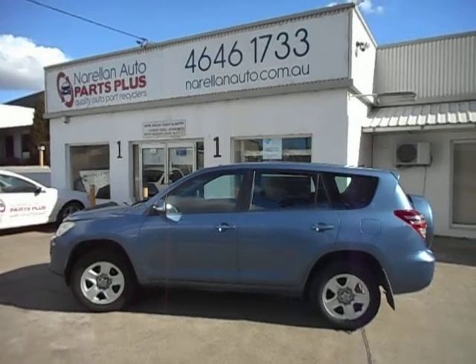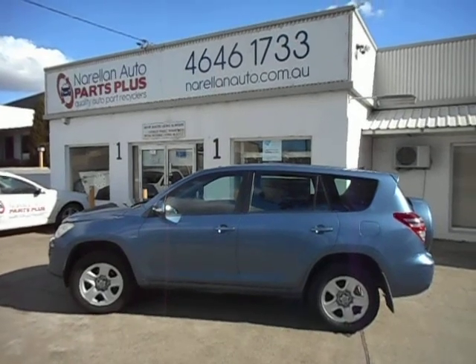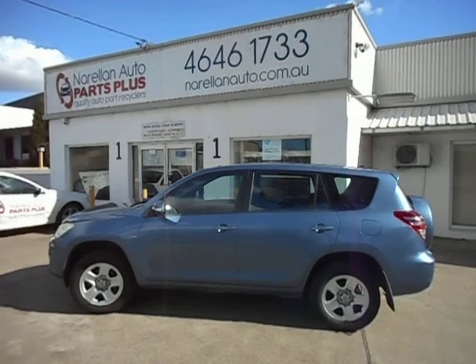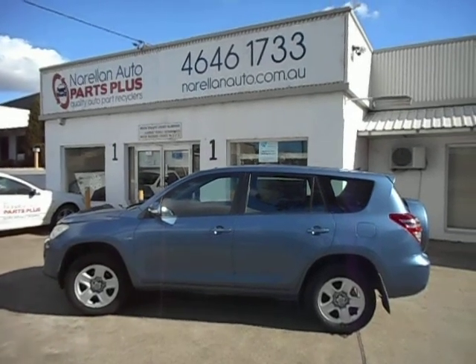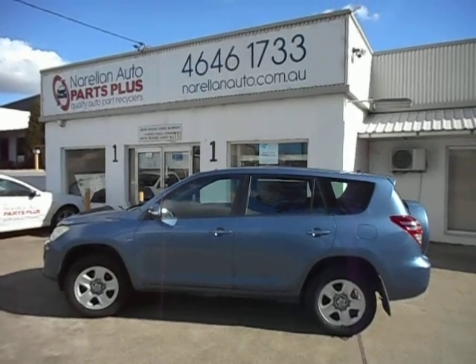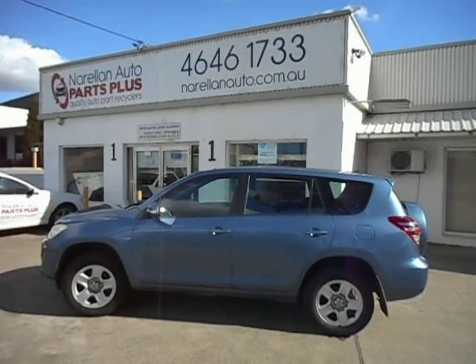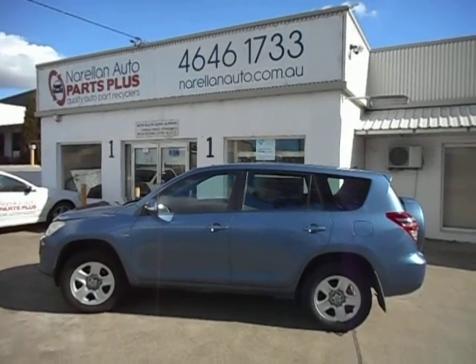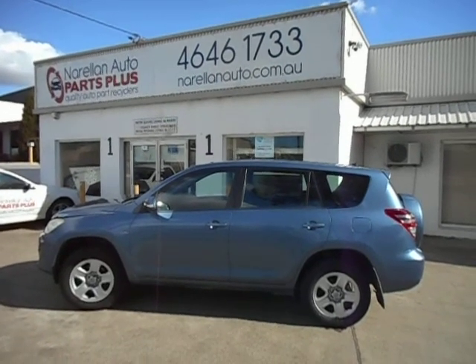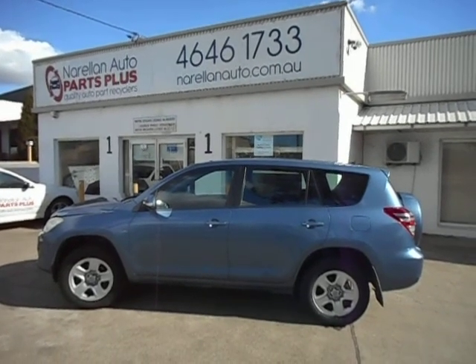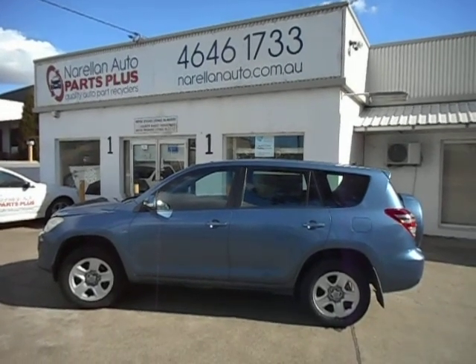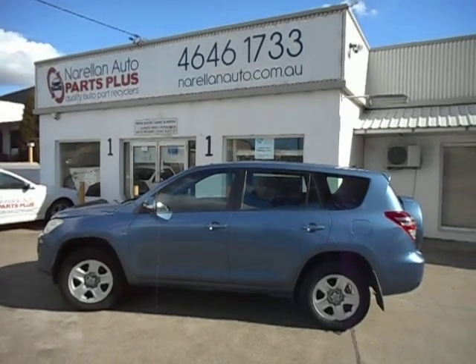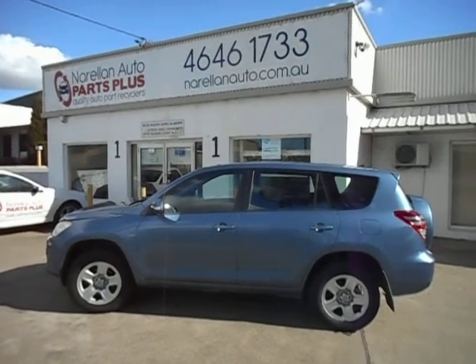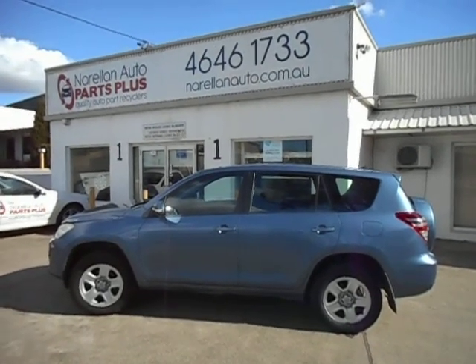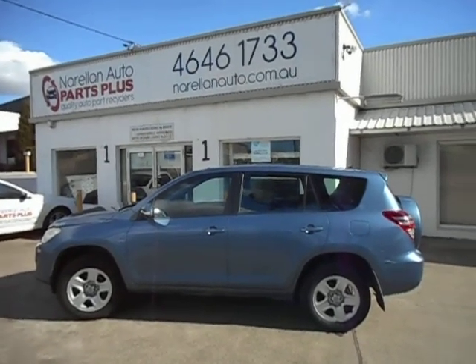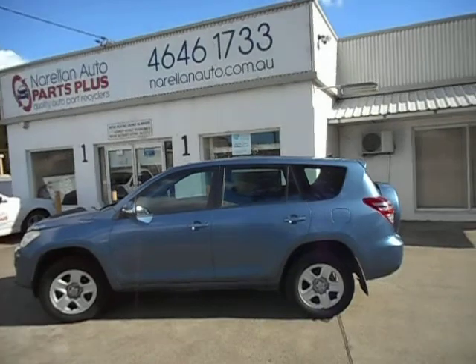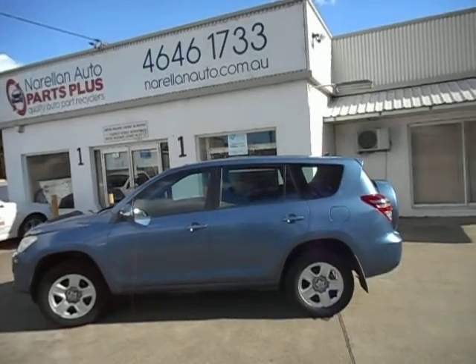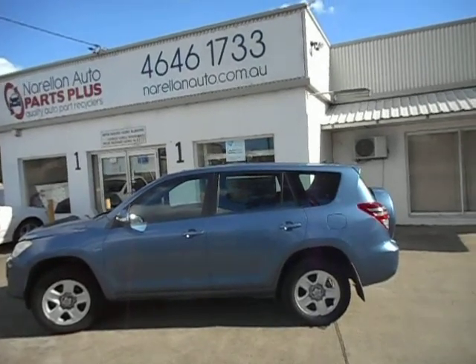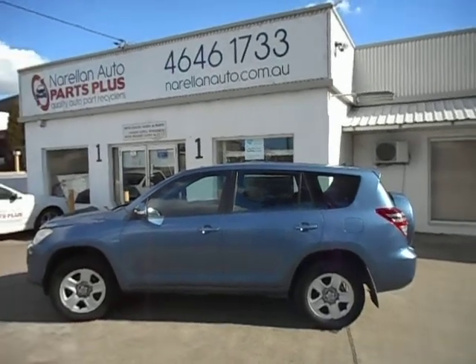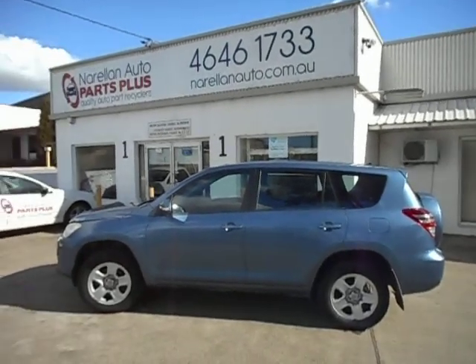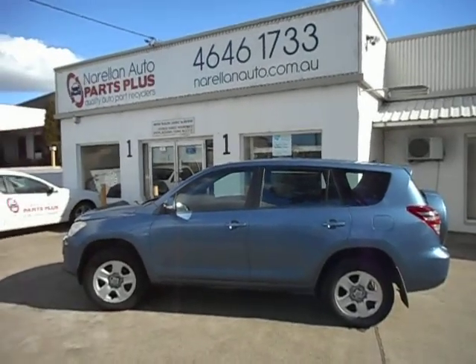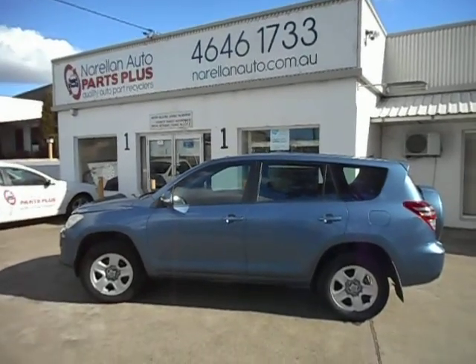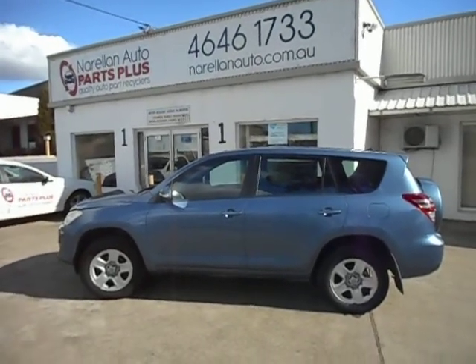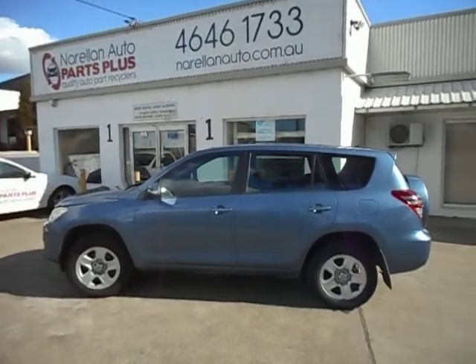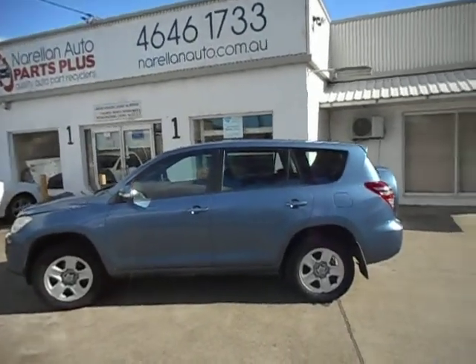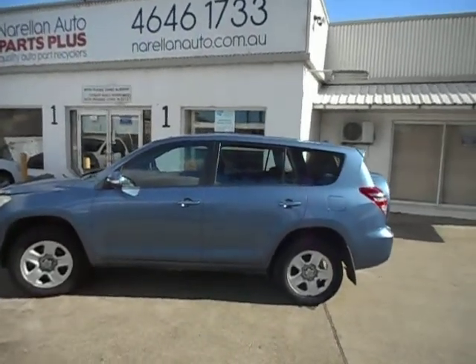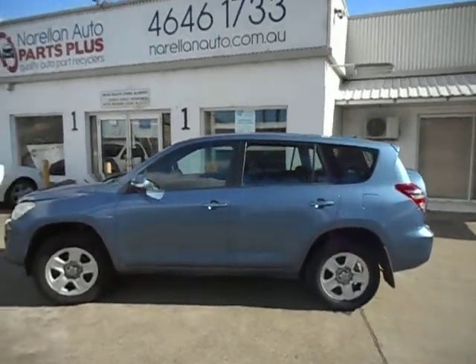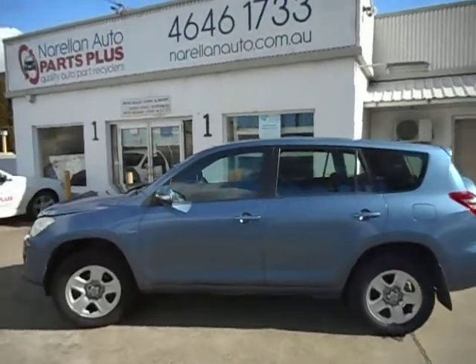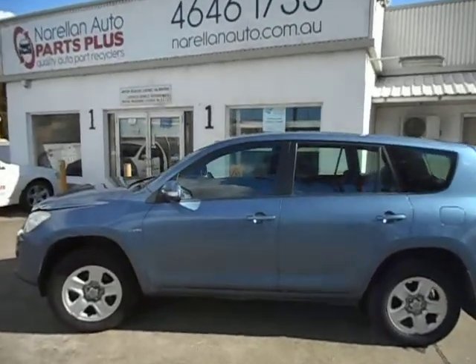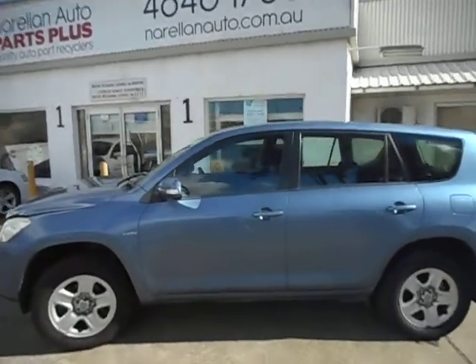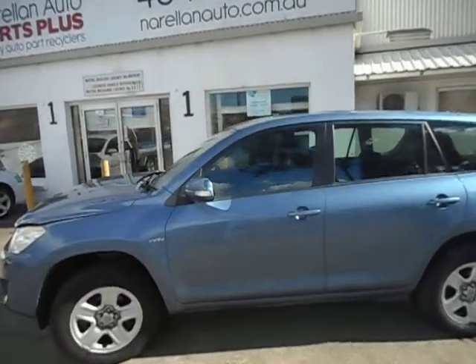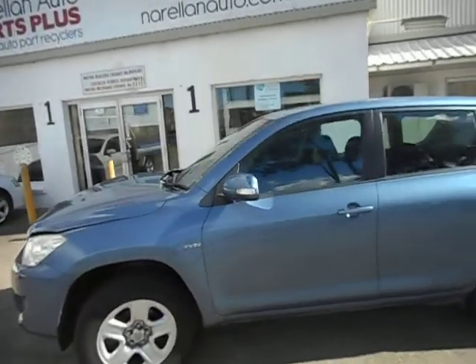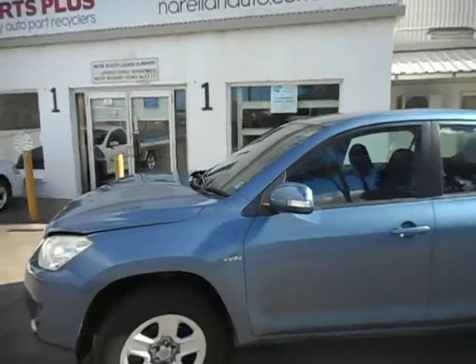Hello there! Today for you I have a 2010 ACA 33 series Toyota RAV4. It's a 2.4 front-wheel drive automatic.